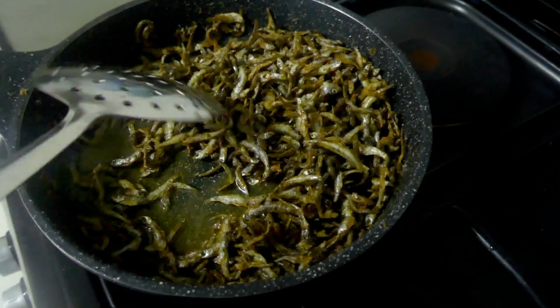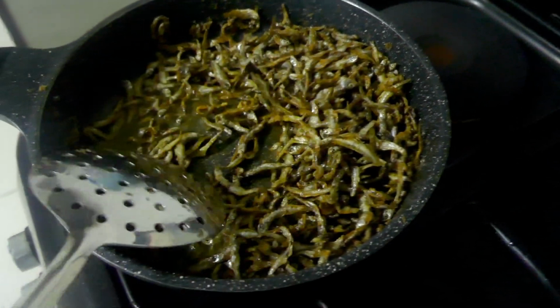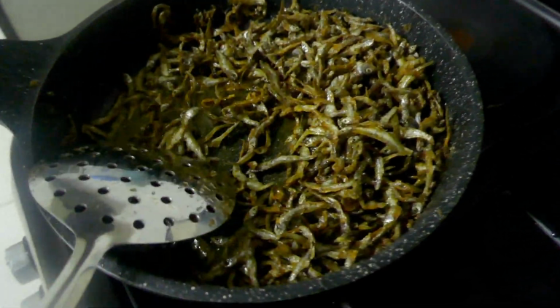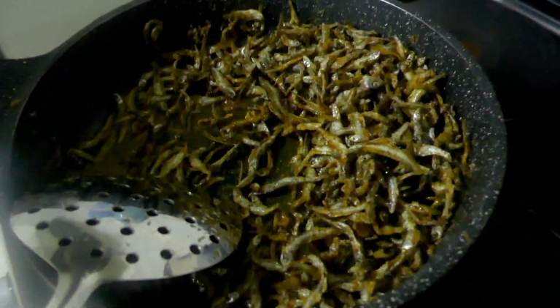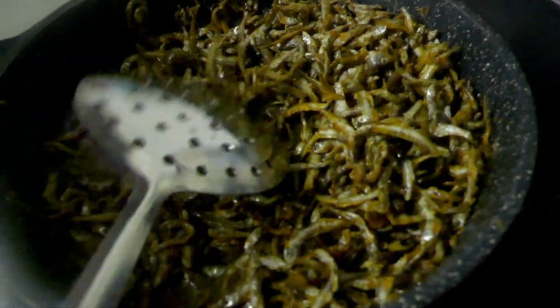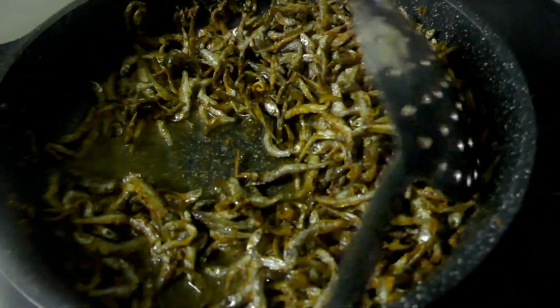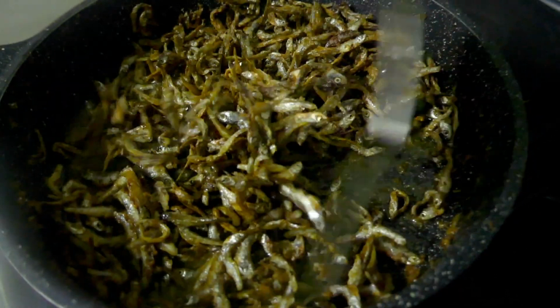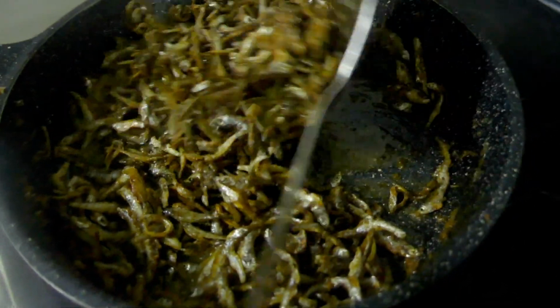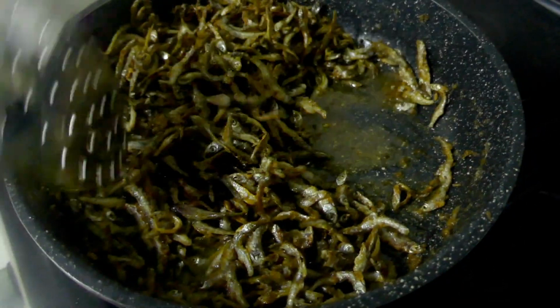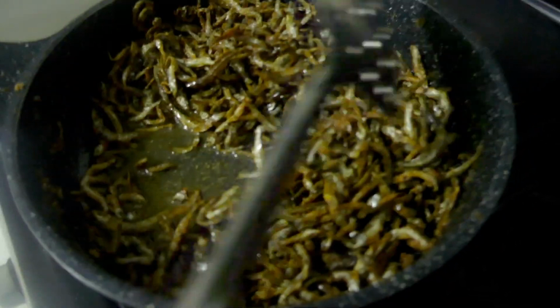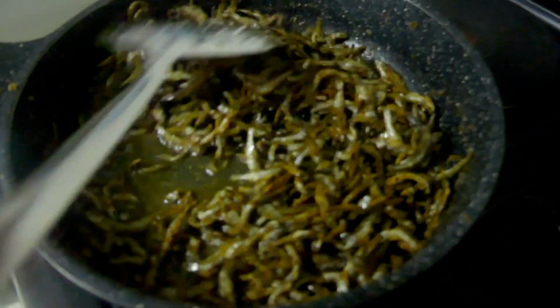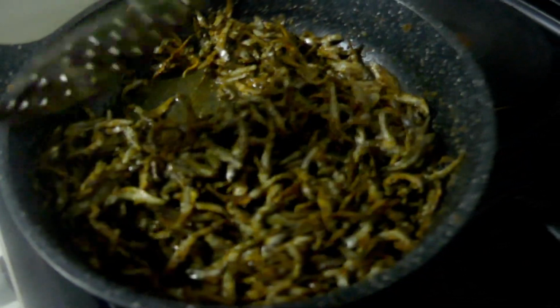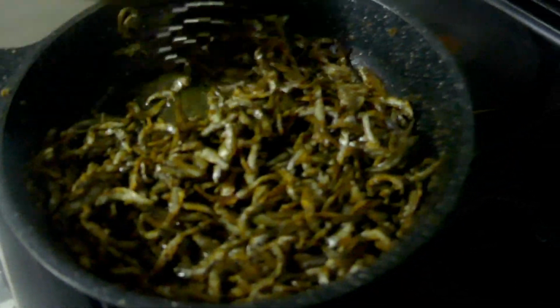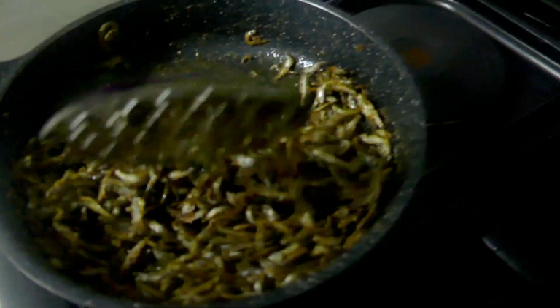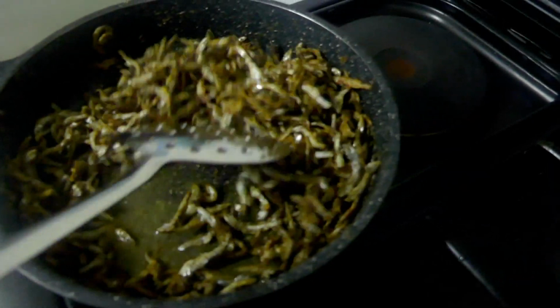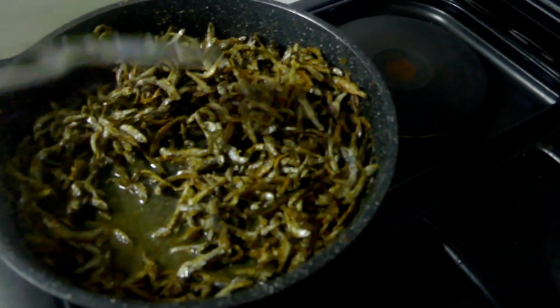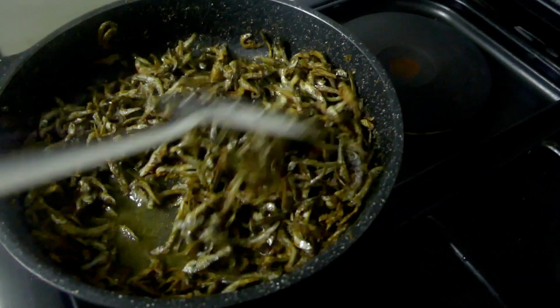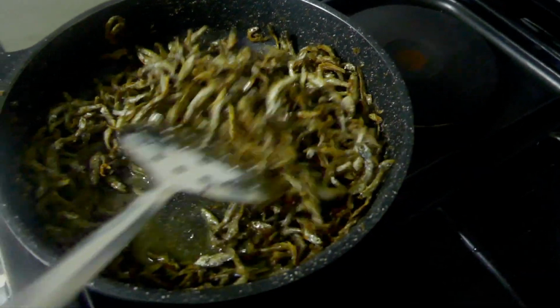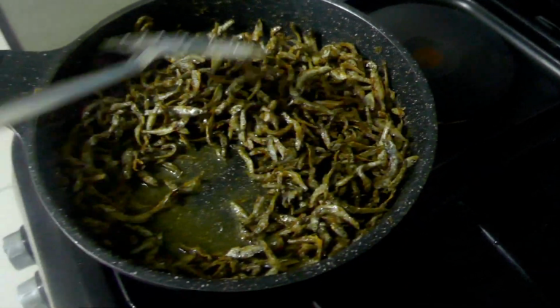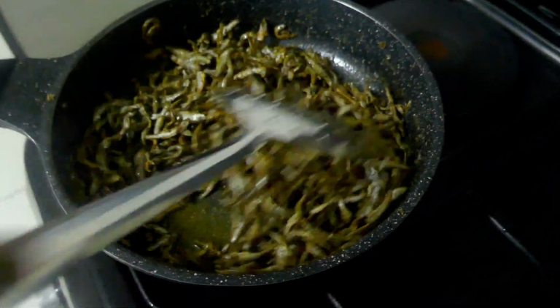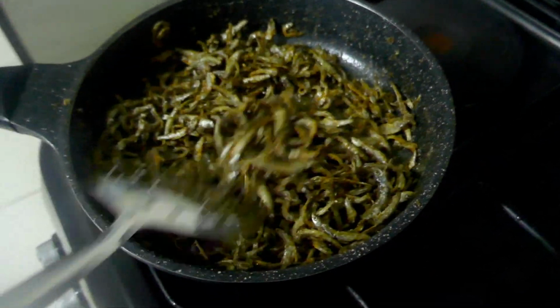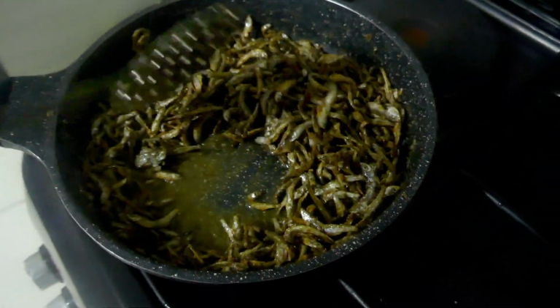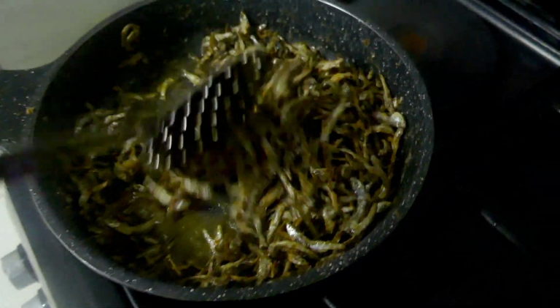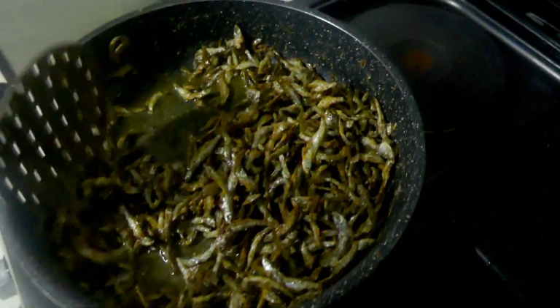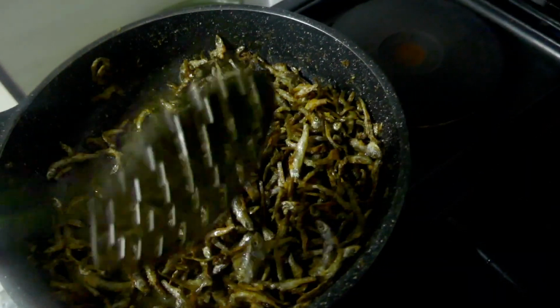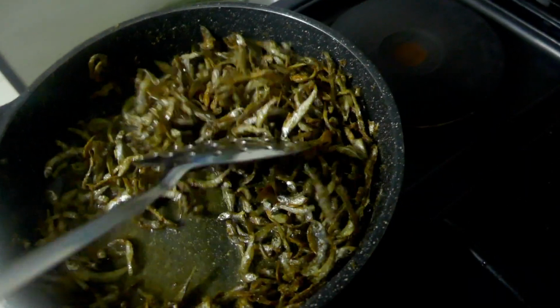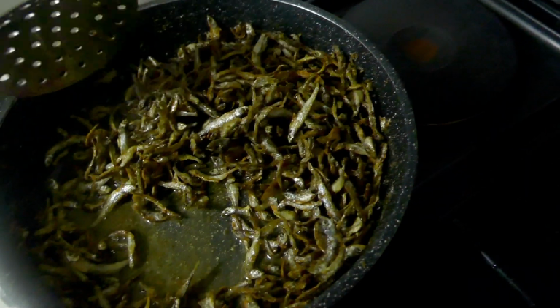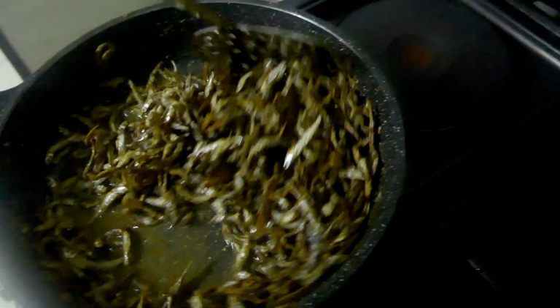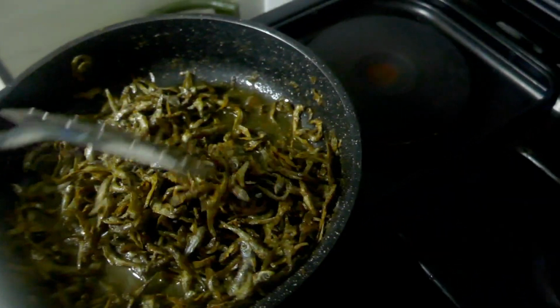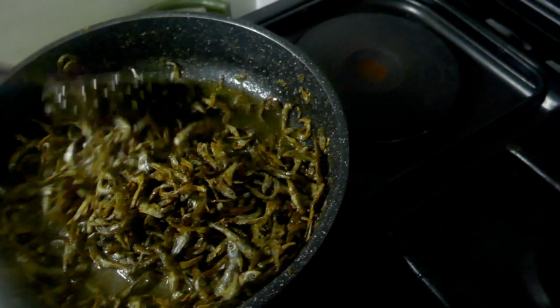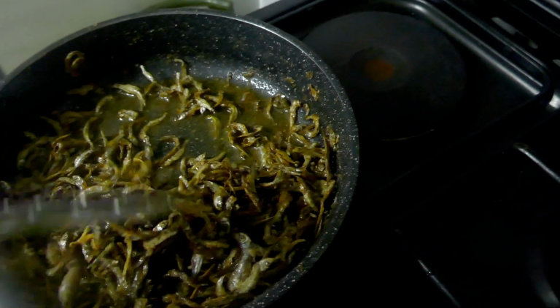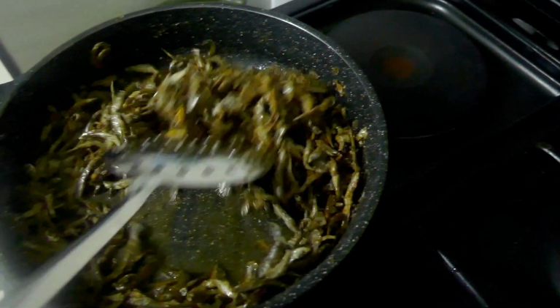My wife's got the amina really nice and crispy. You can just see it just by looking at it — how nice and crispy those fish are now. So darling, what are you going to do now?